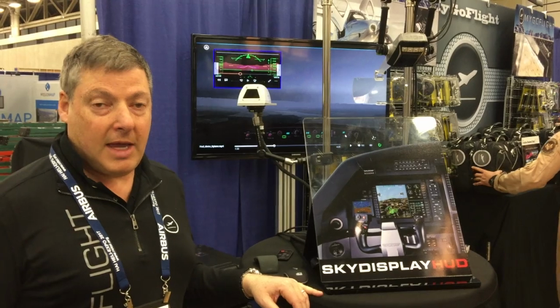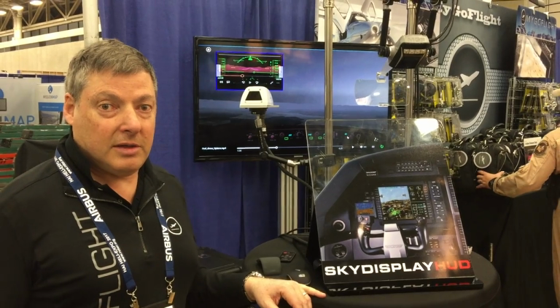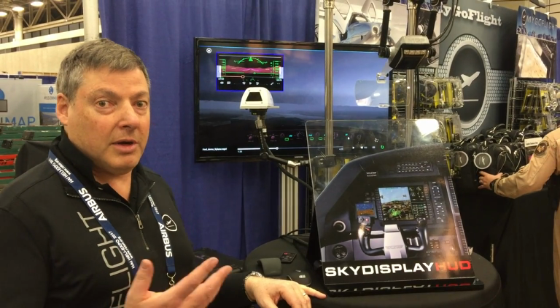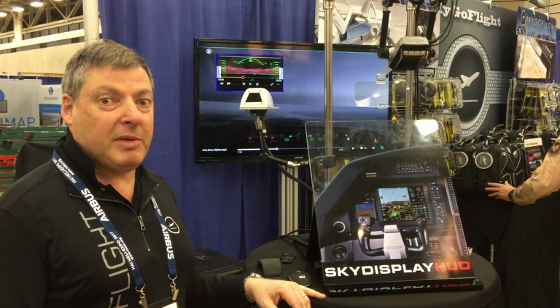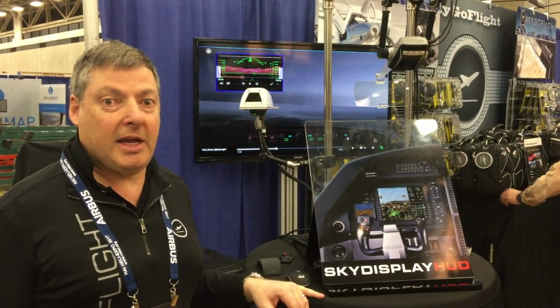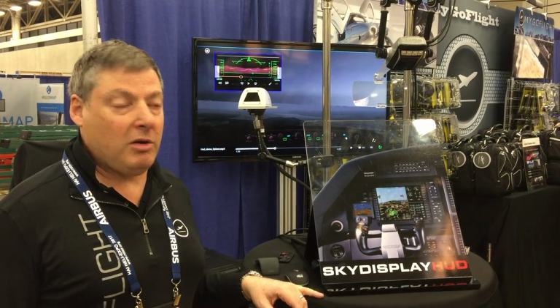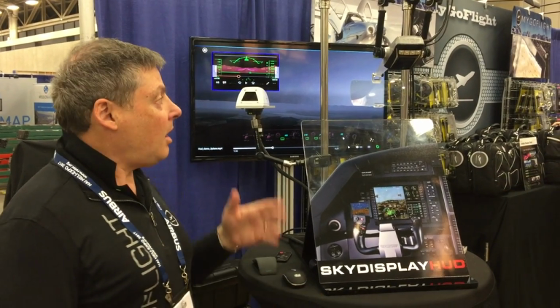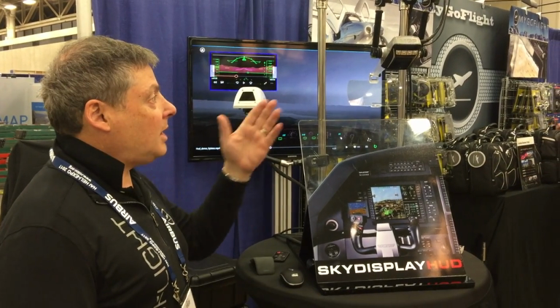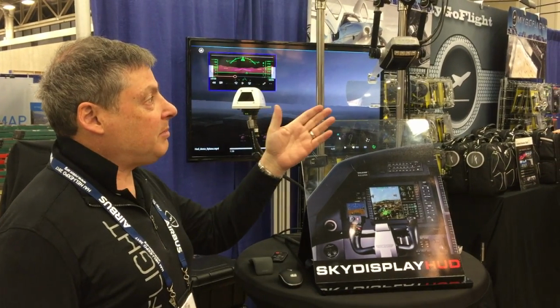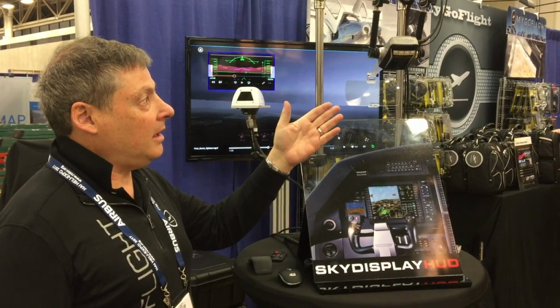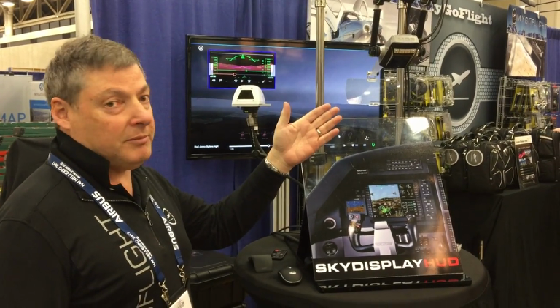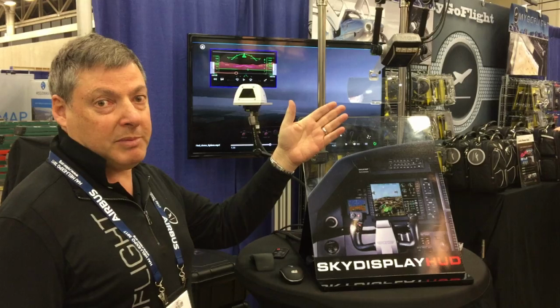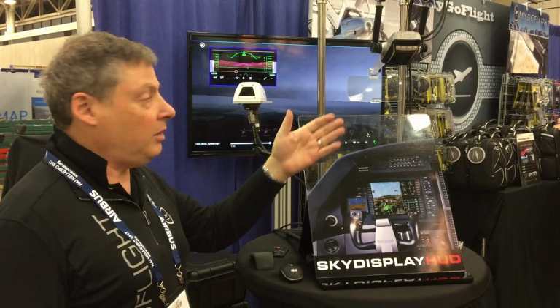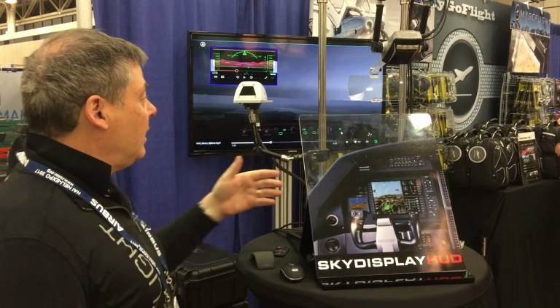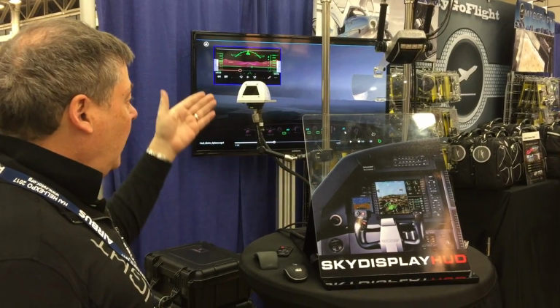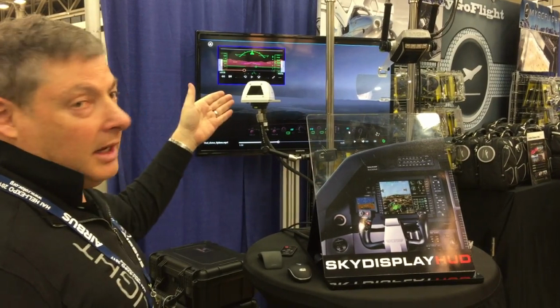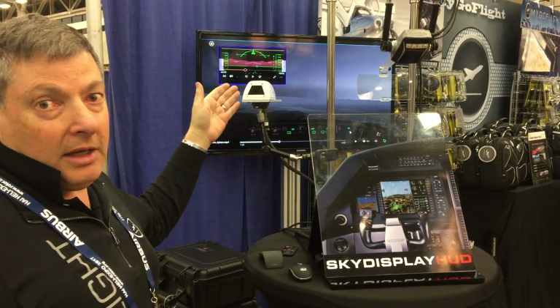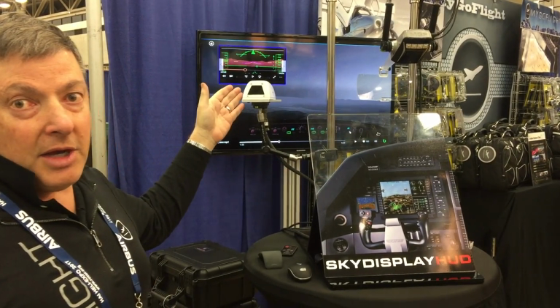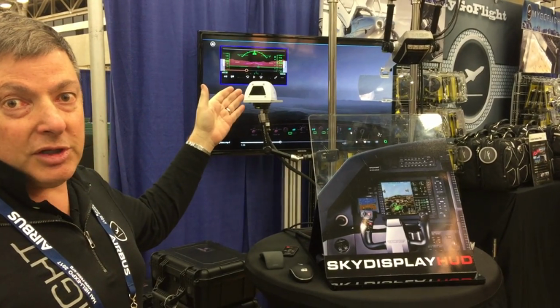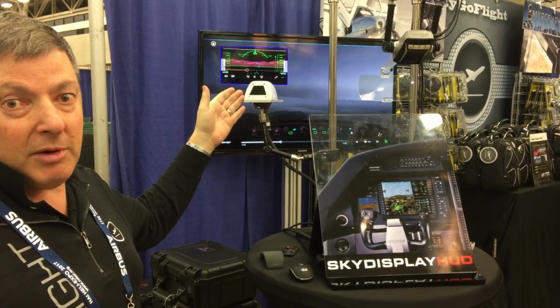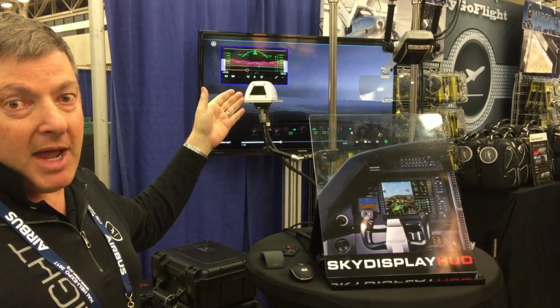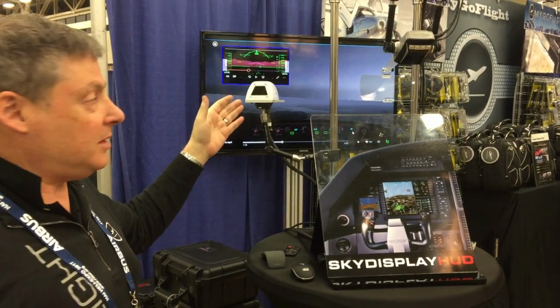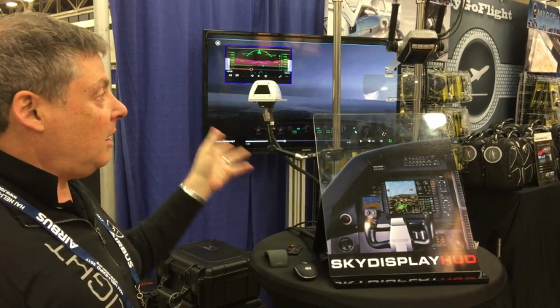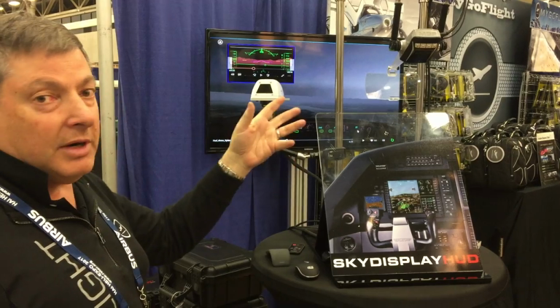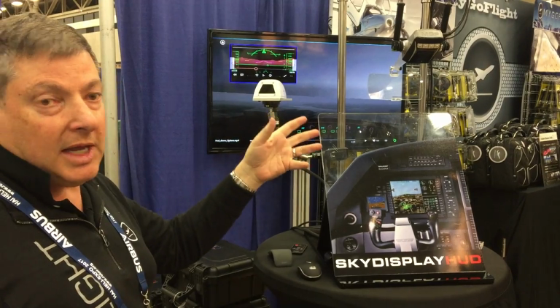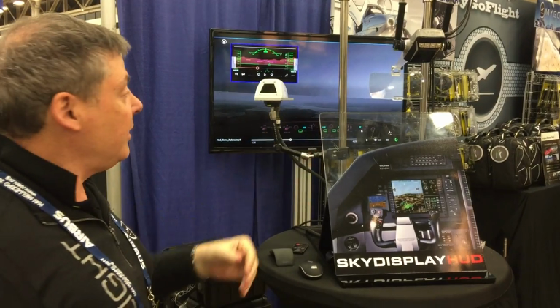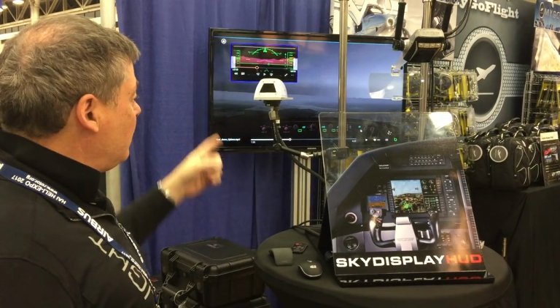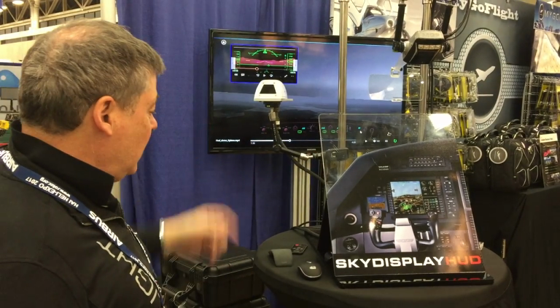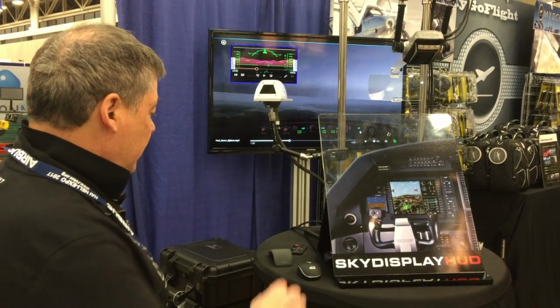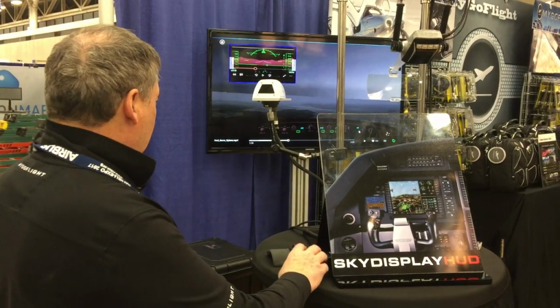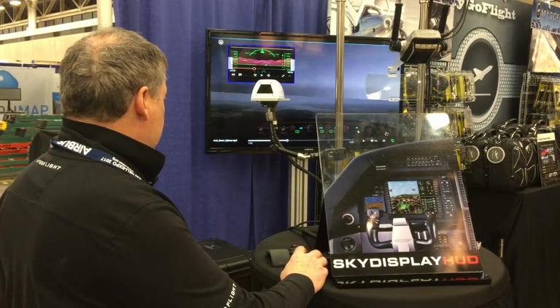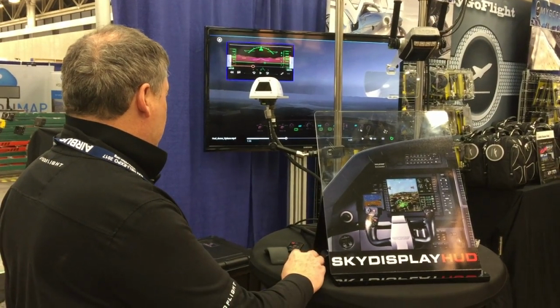Here we're going to display at Heli-Expo our heads-up display unit and a night vision camera by MaxViz, all integrated together. You see on the screen there the simulation.